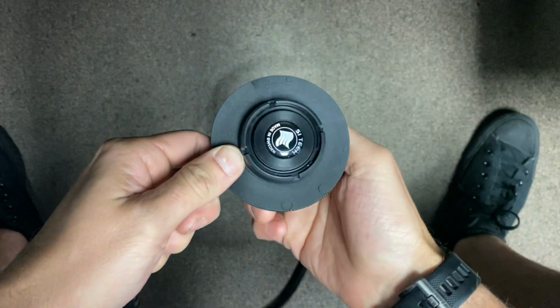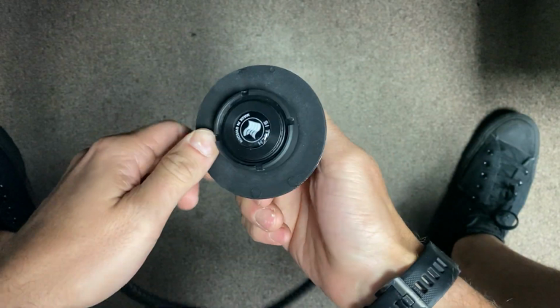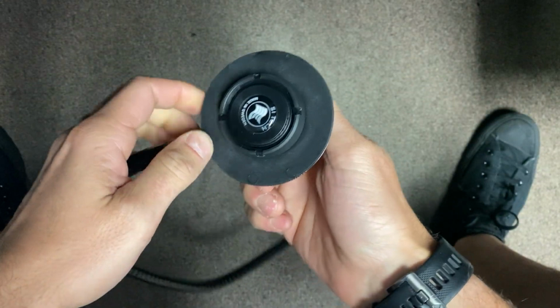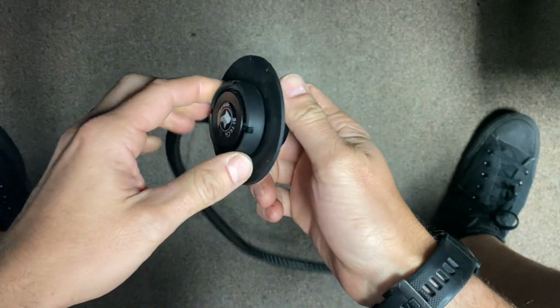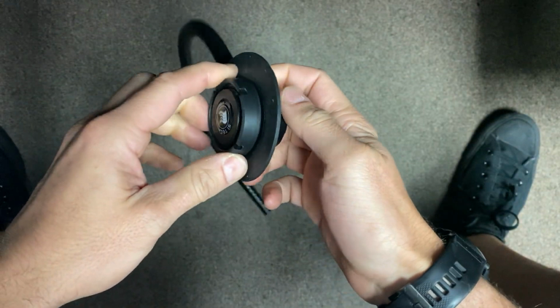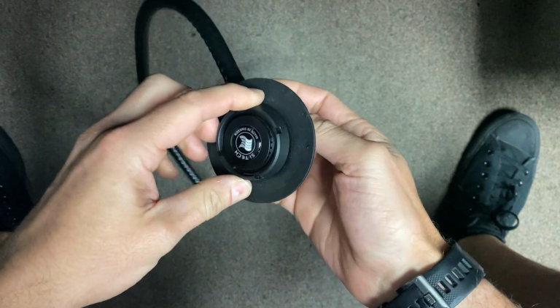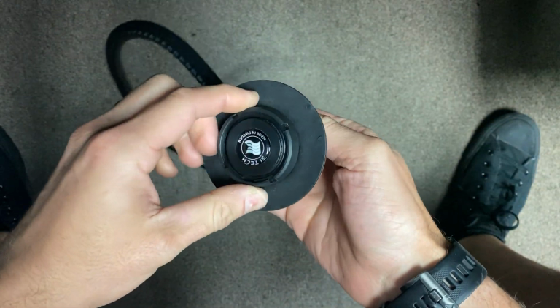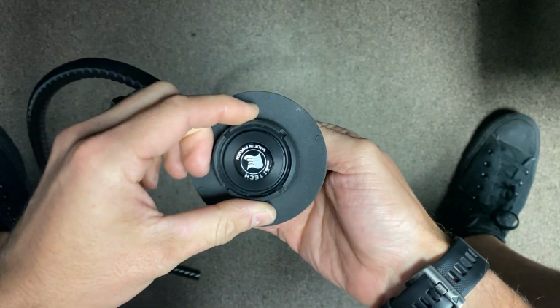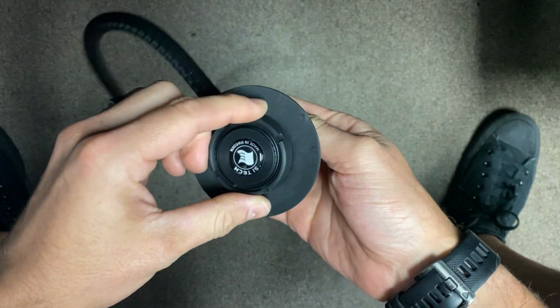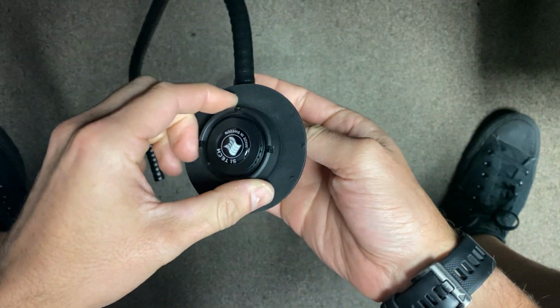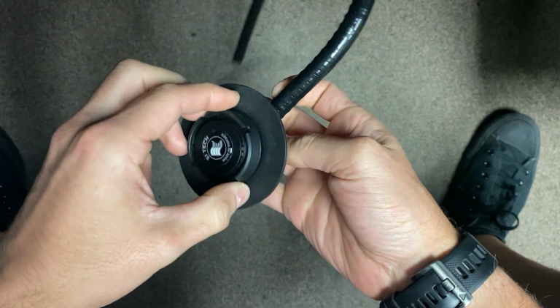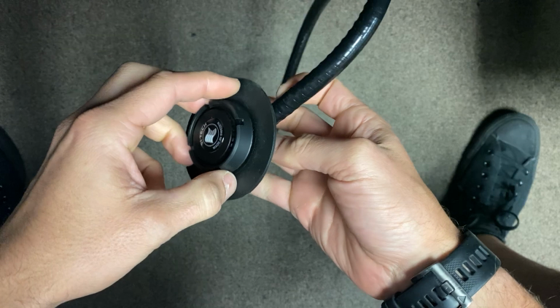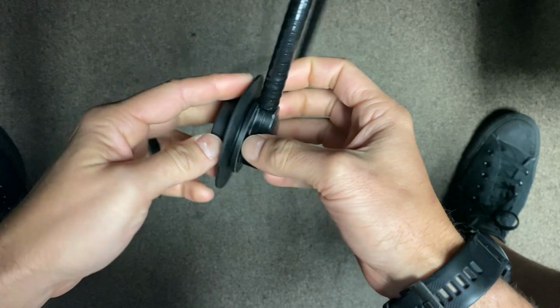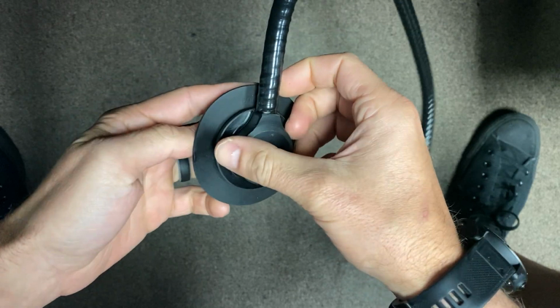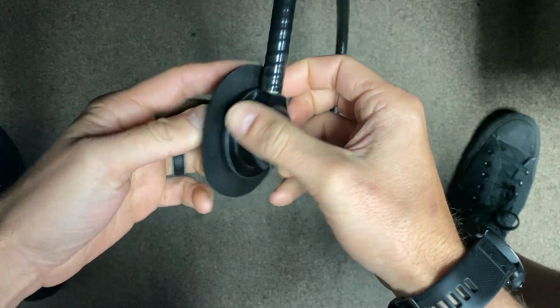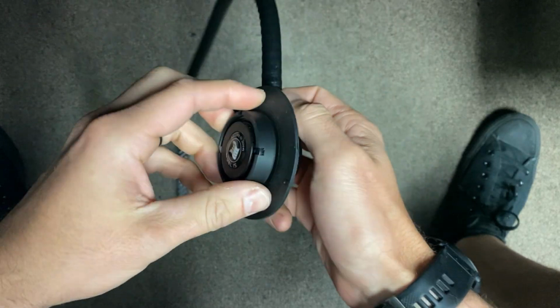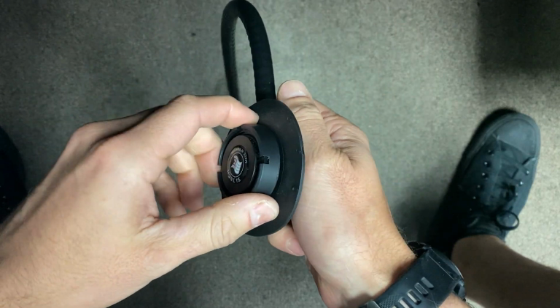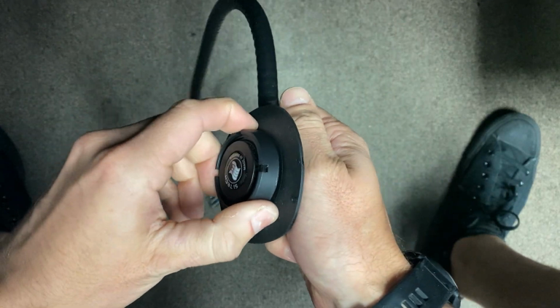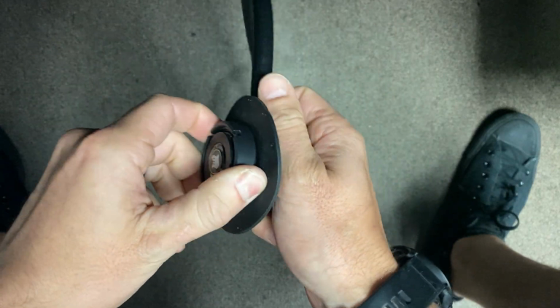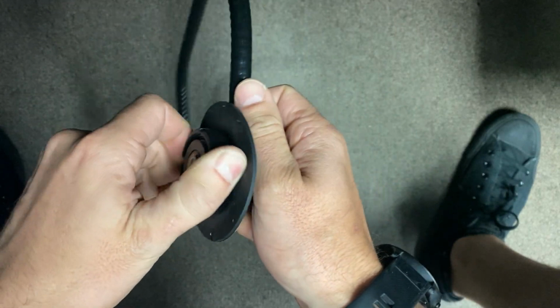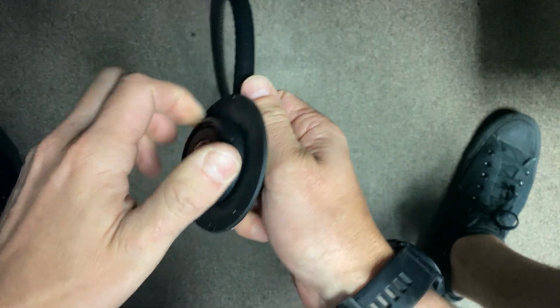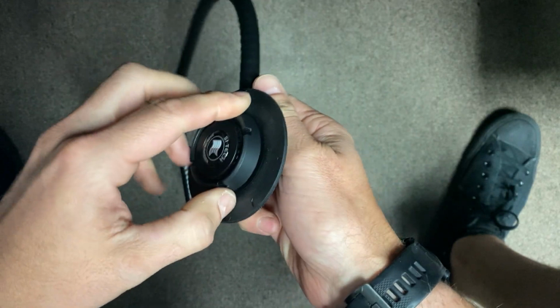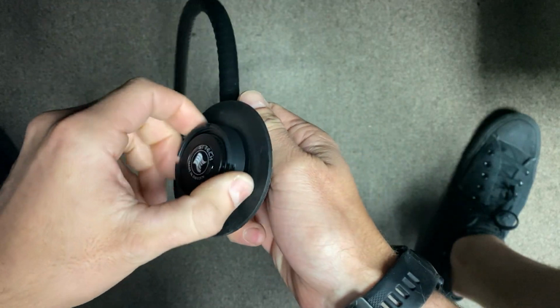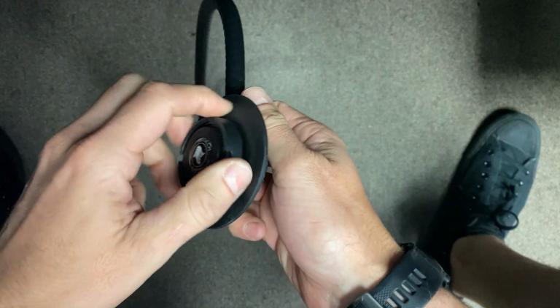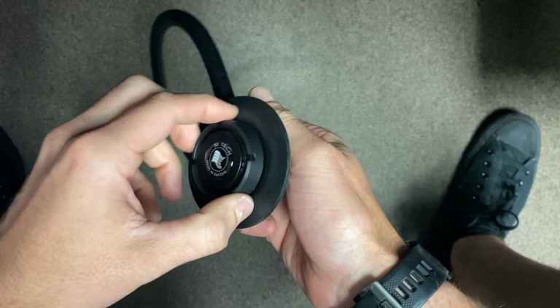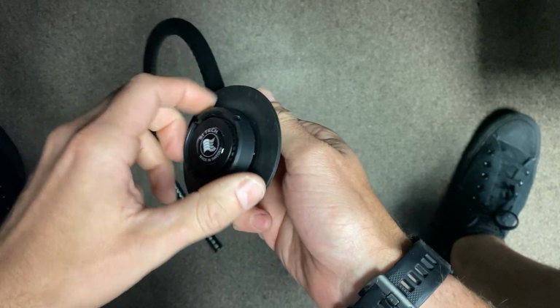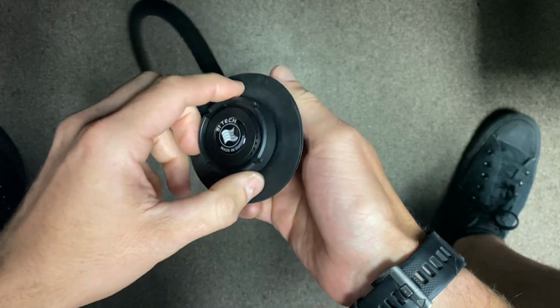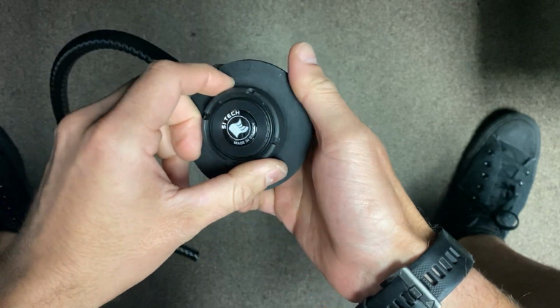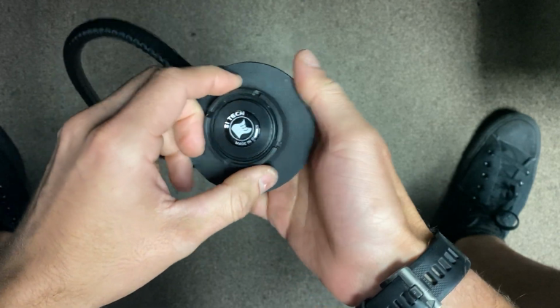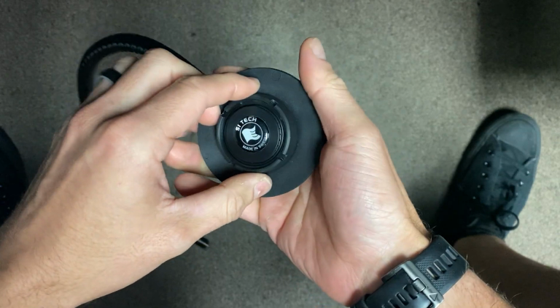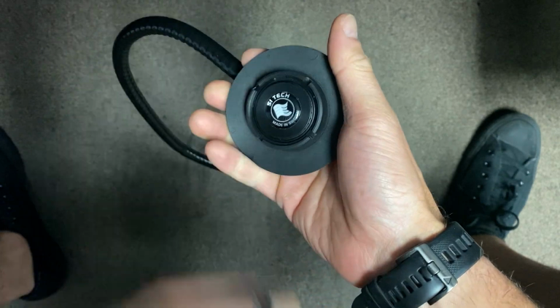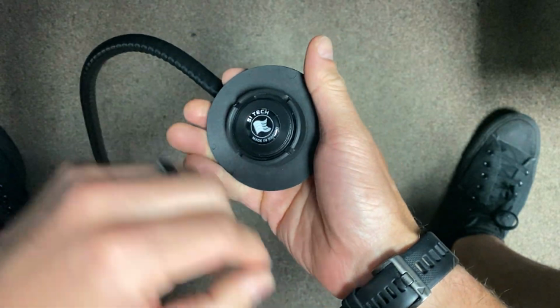Today is a quick tutorial on how to tear down a Trigon P-valve, to allow you to clean it, change out the O-ring and exhaust valves. Step one: remove it from the drysuit.